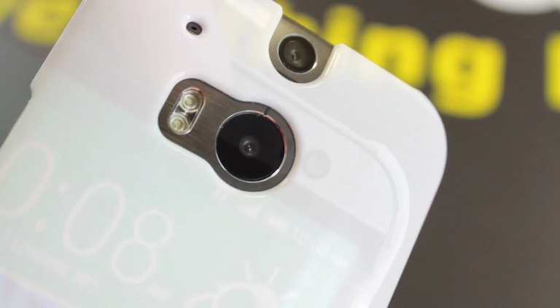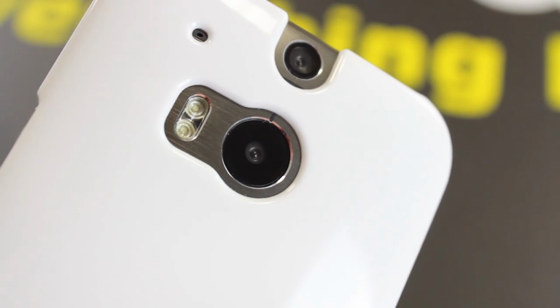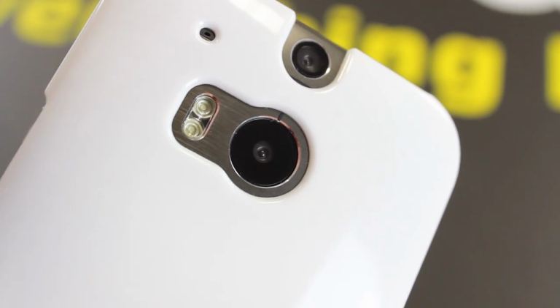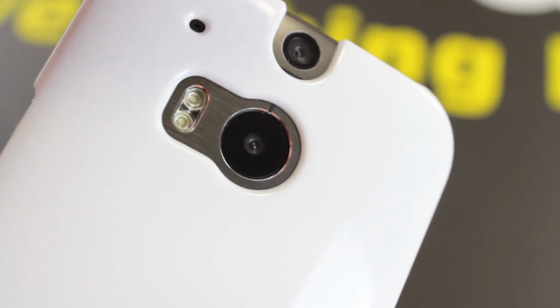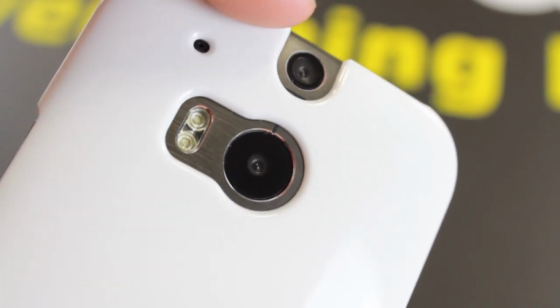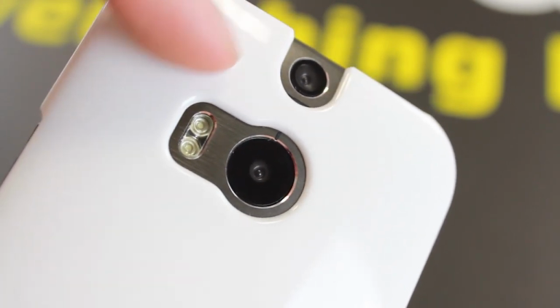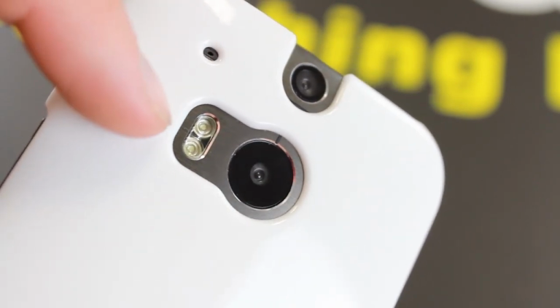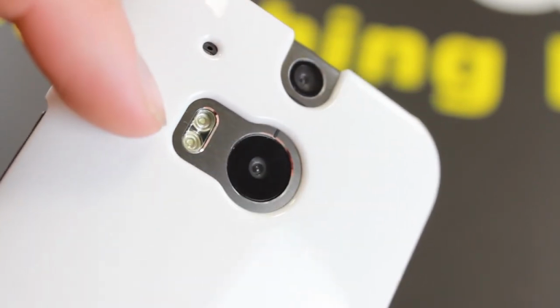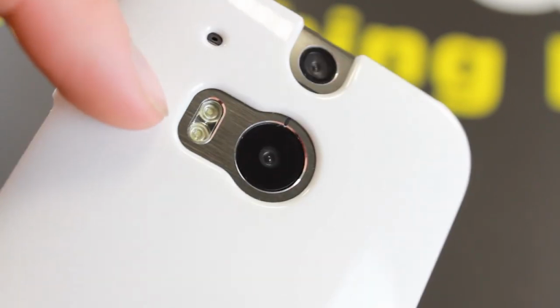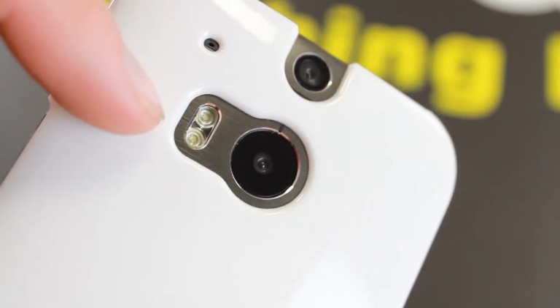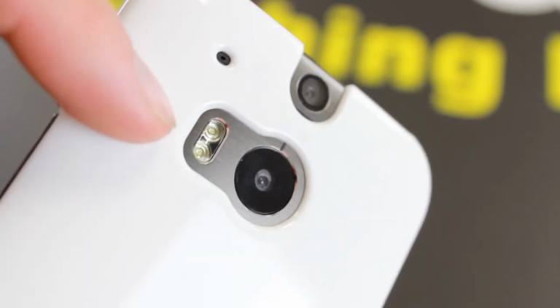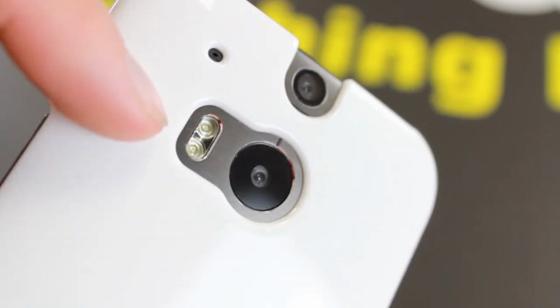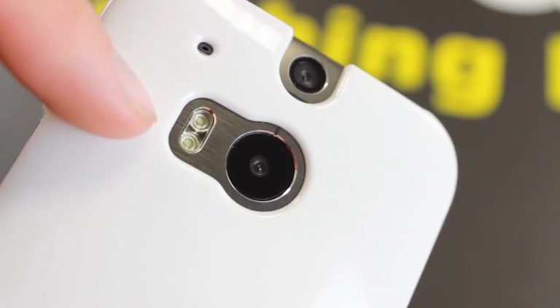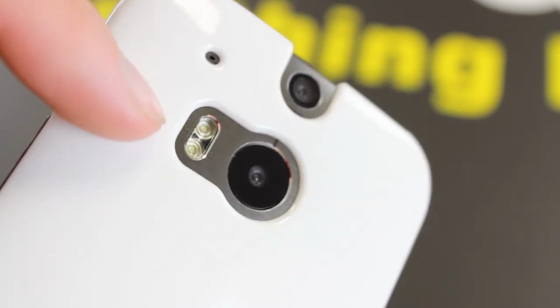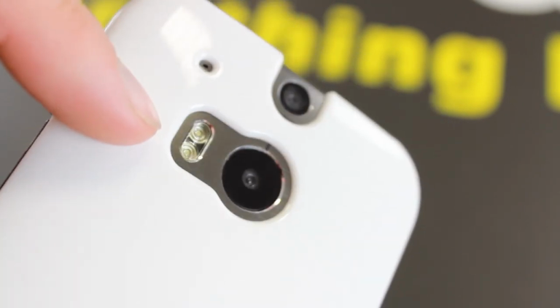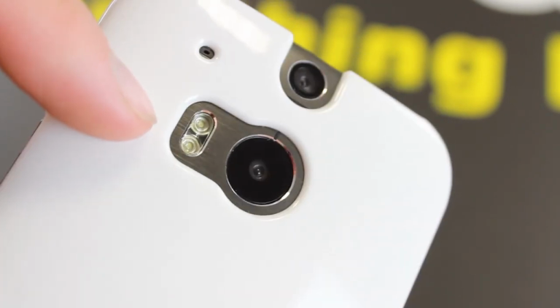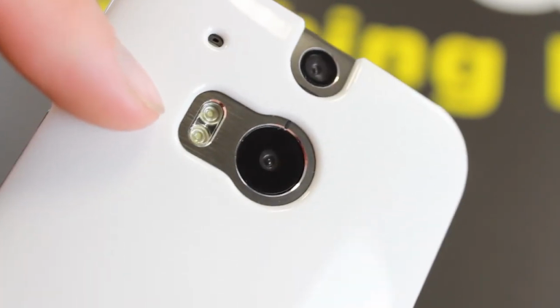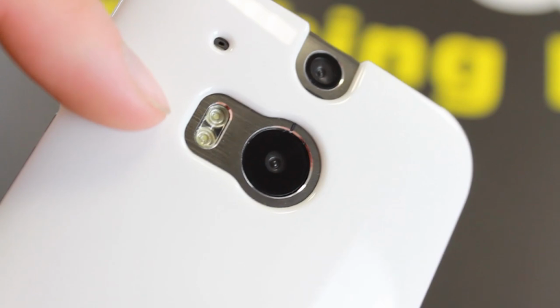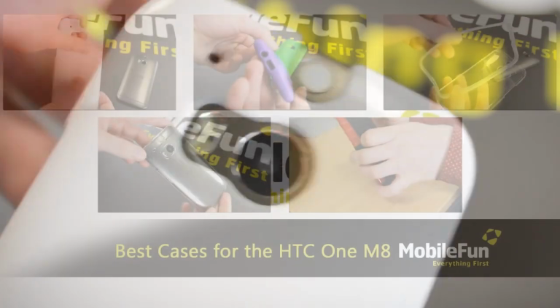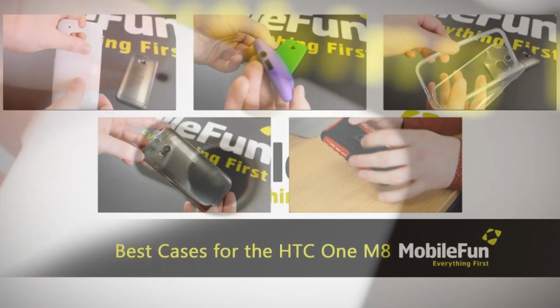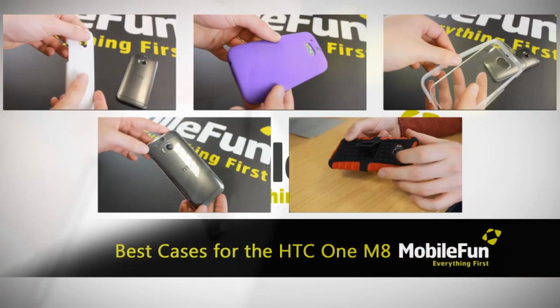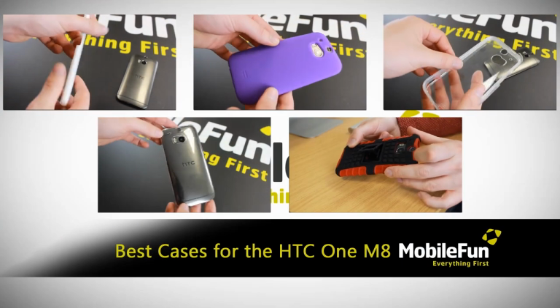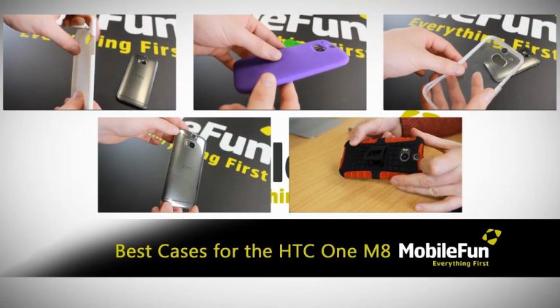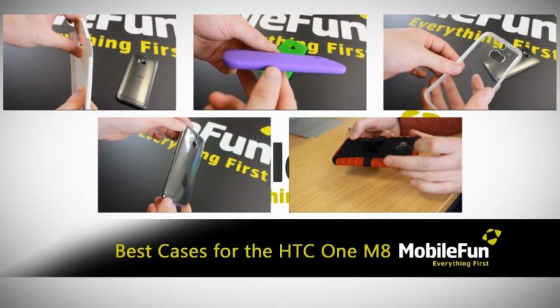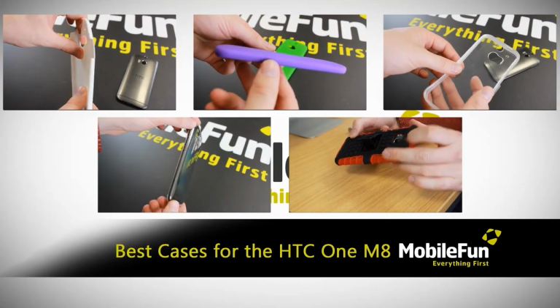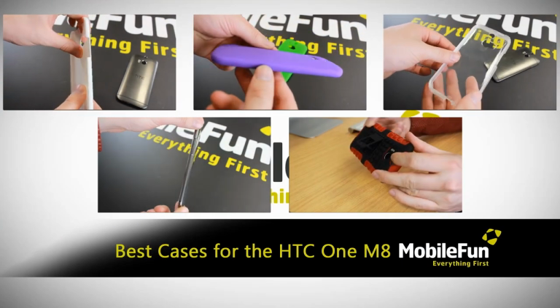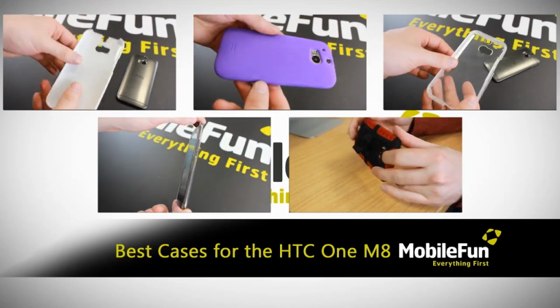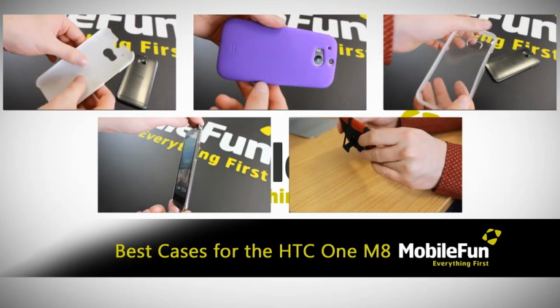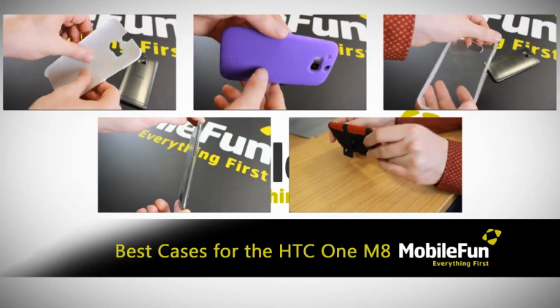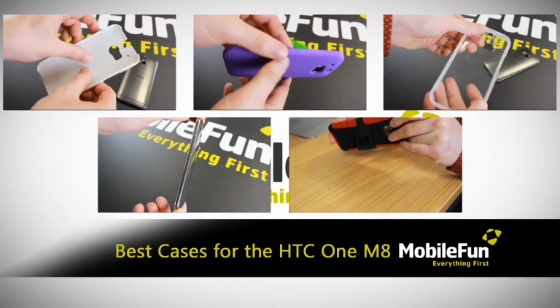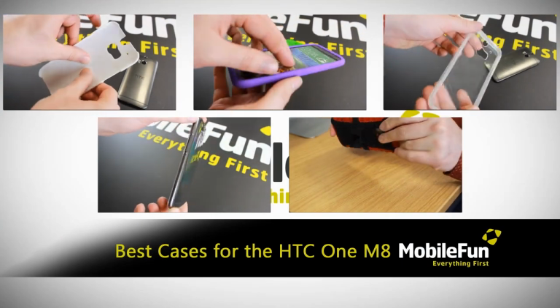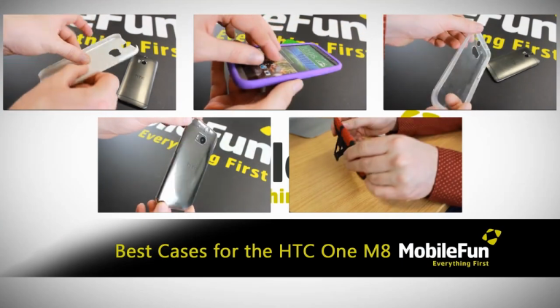So you won't need to constantly take your M8 out of its case just to use one of its many features. For more information on these fantastic cases, please visit MobileFun today.